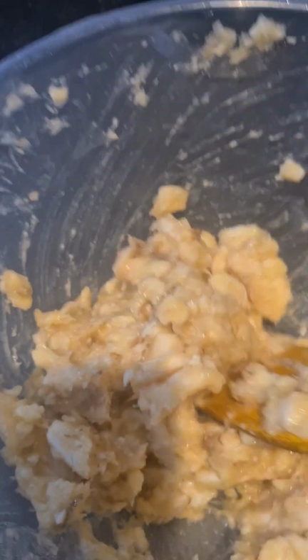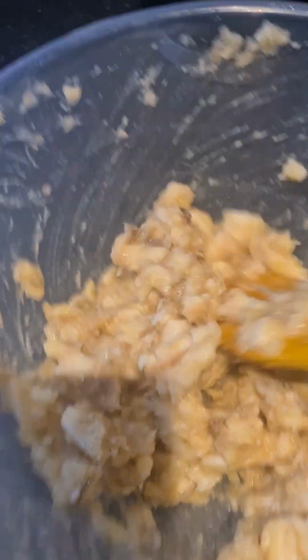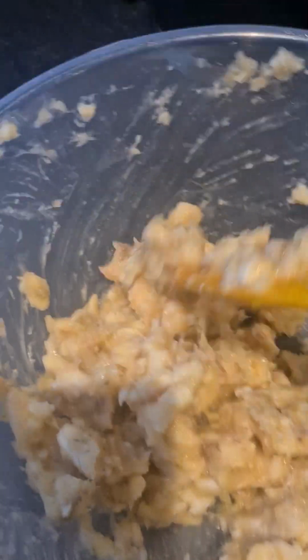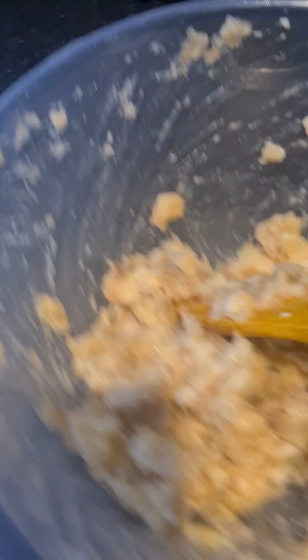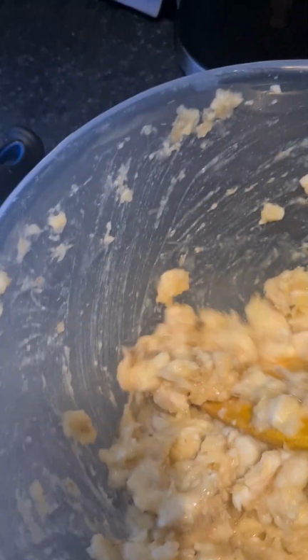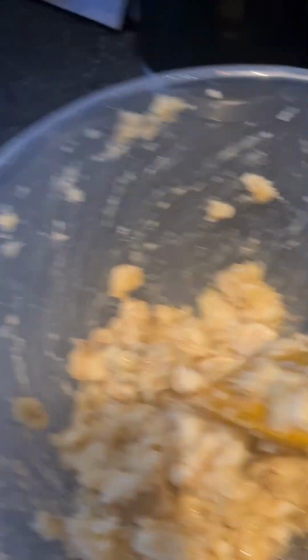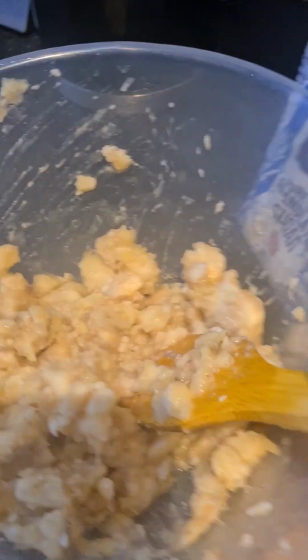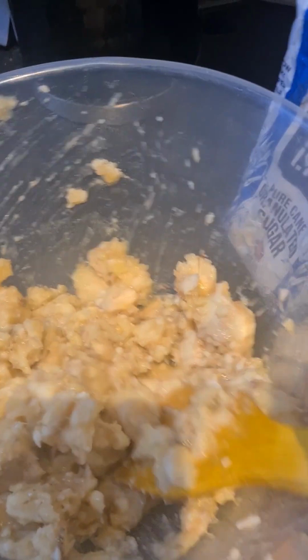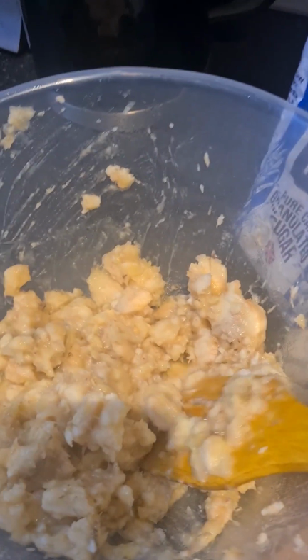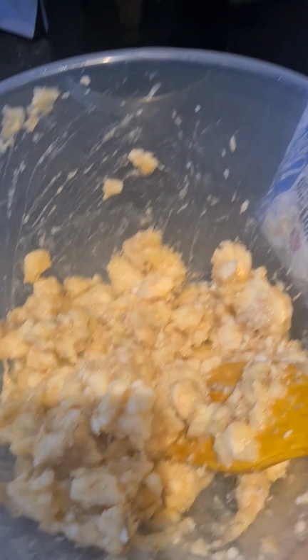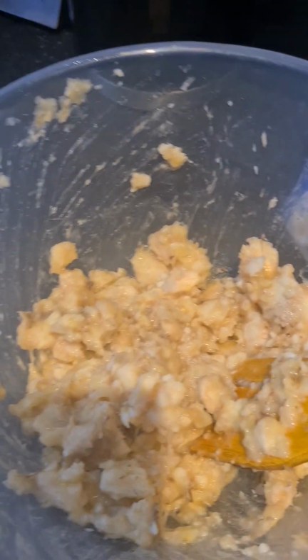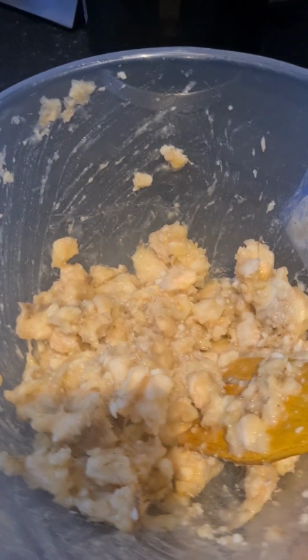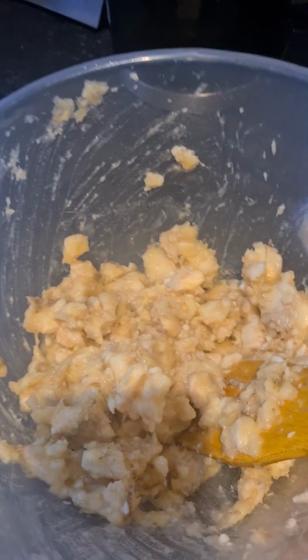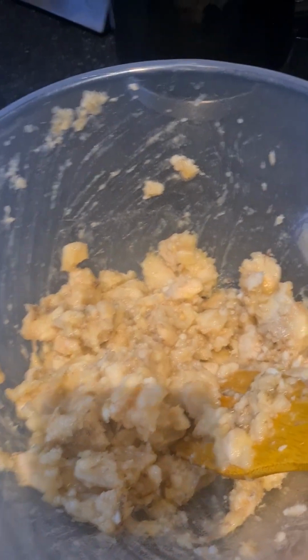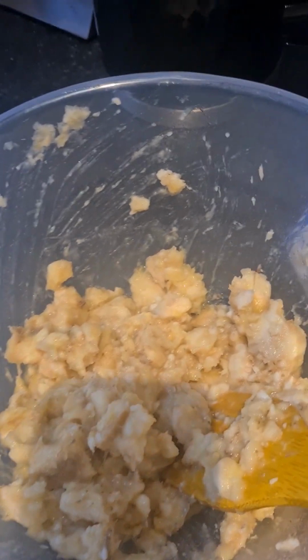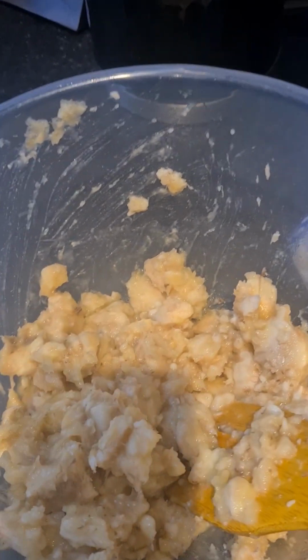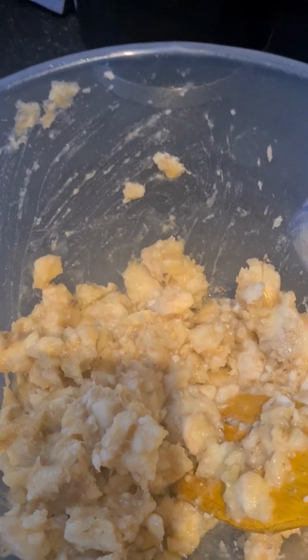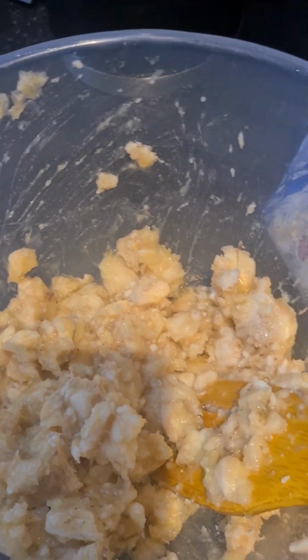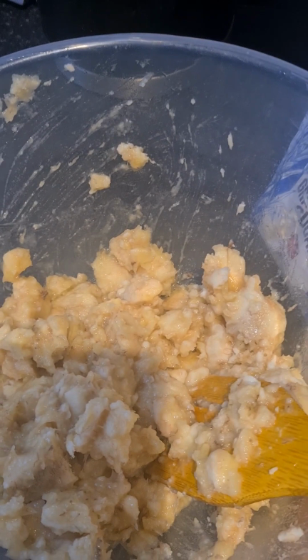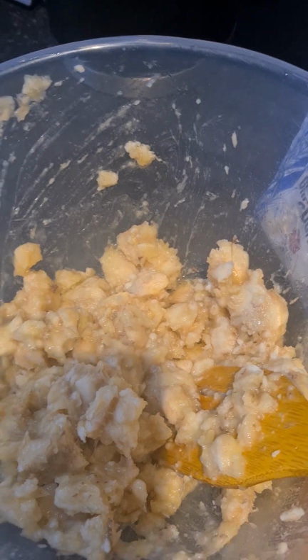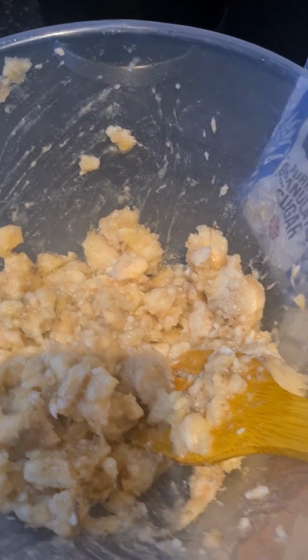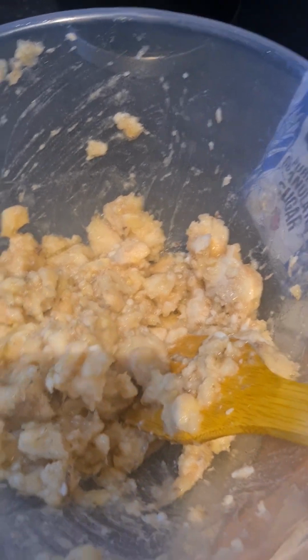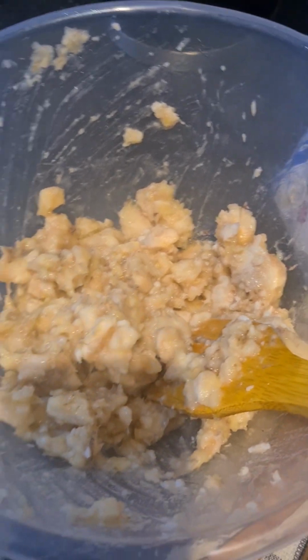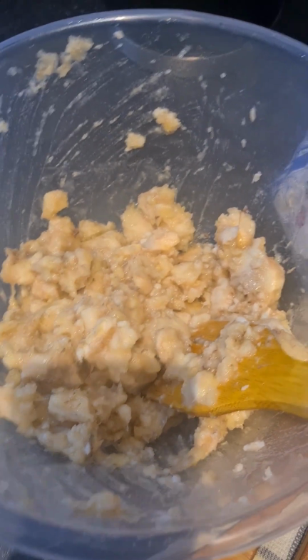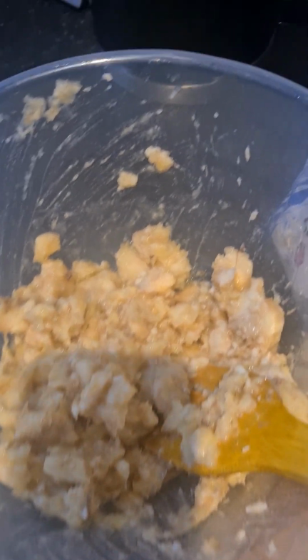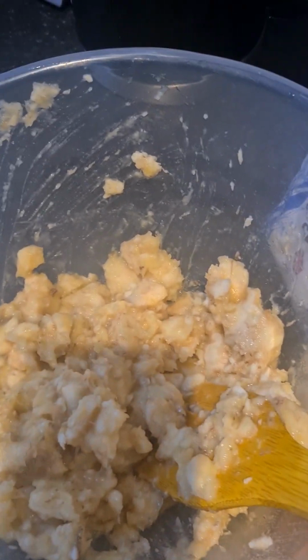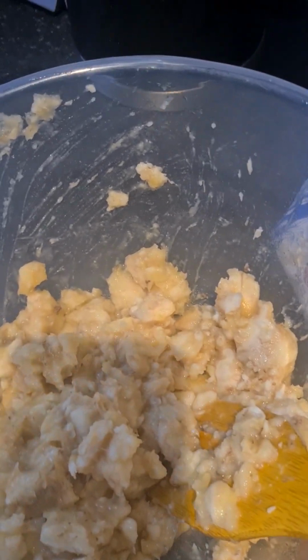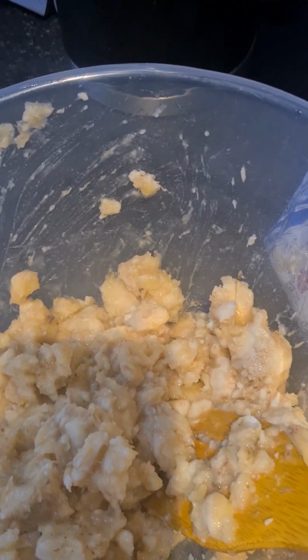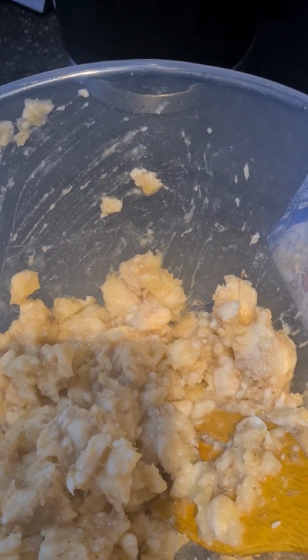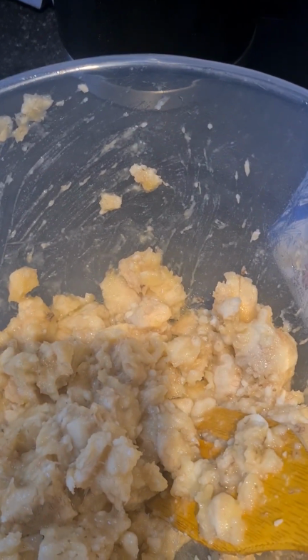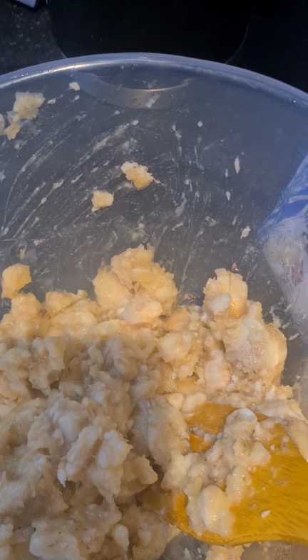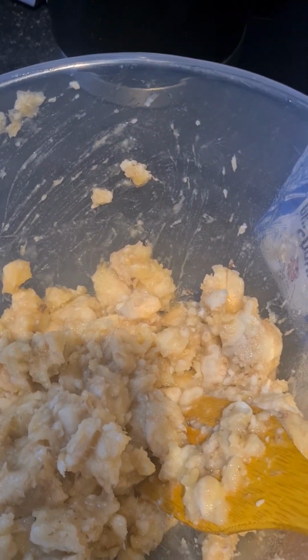I'm going to mash them out — you see, that's how it looks. You want to mash them out well, give it a good rub.